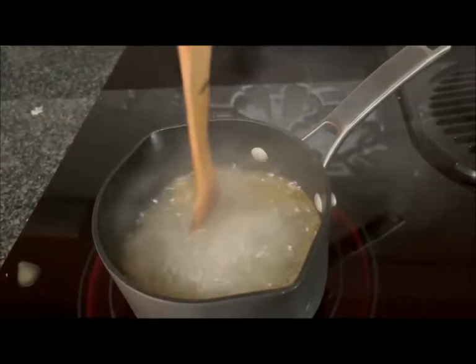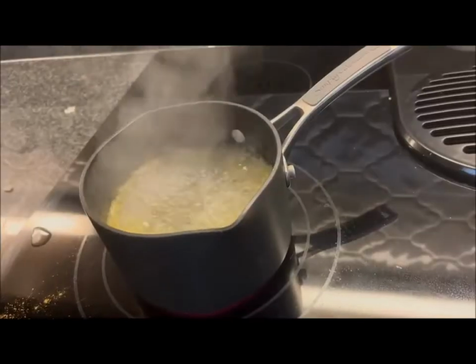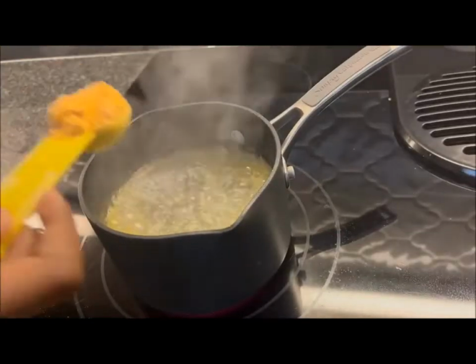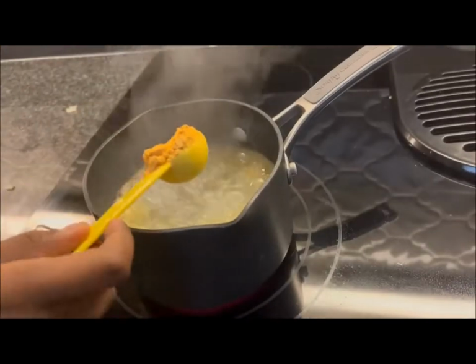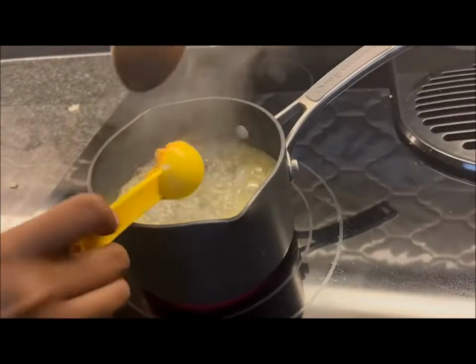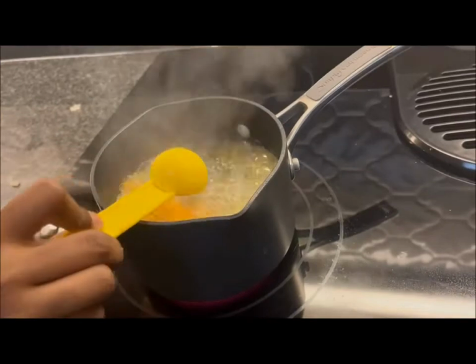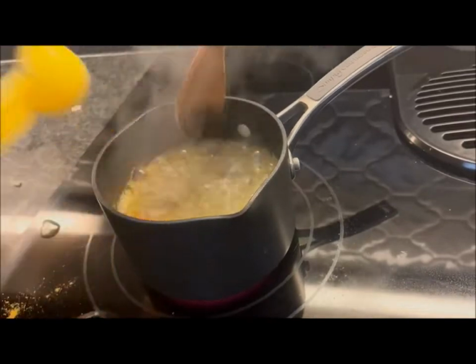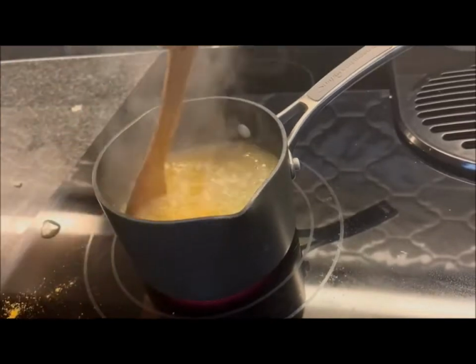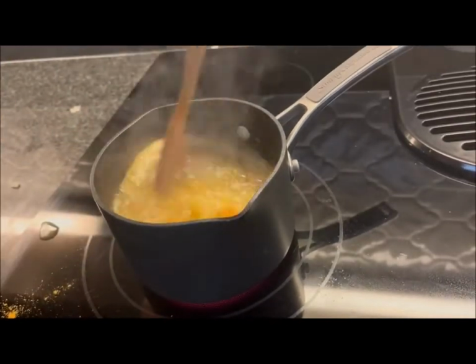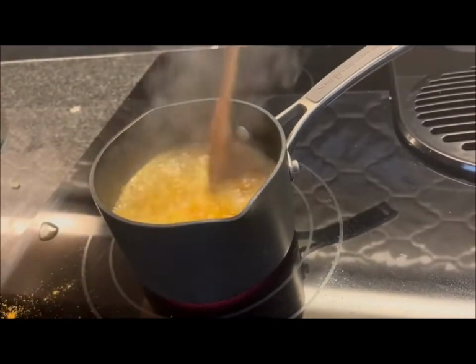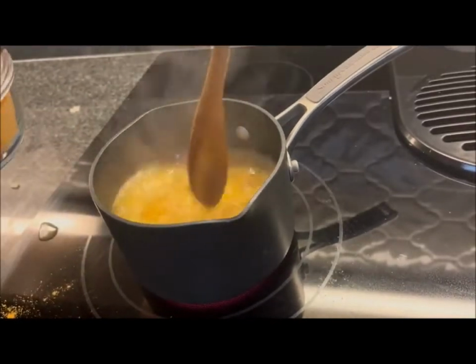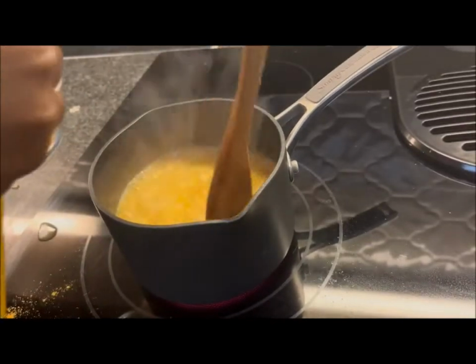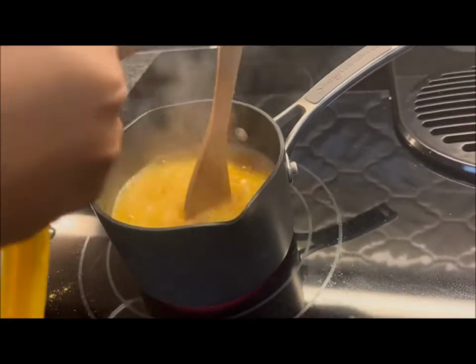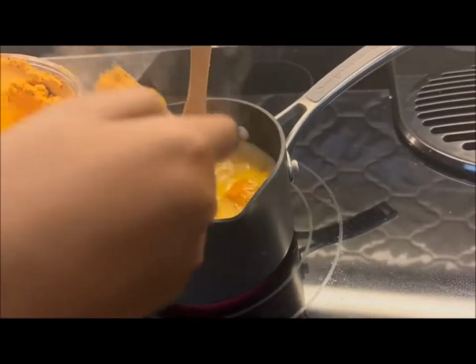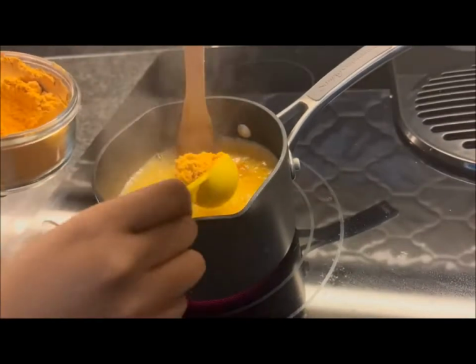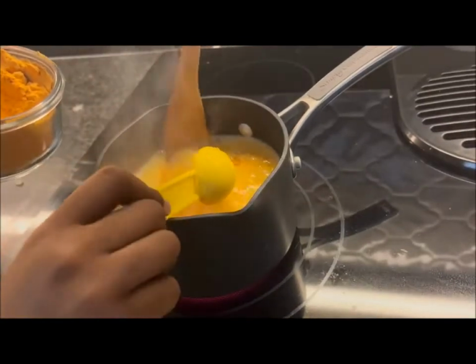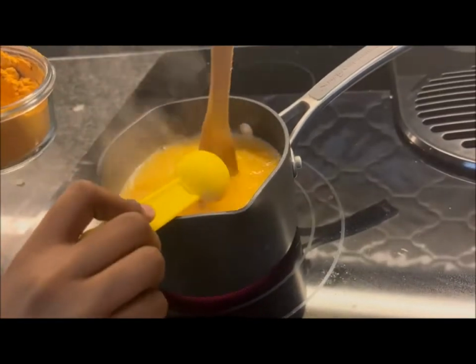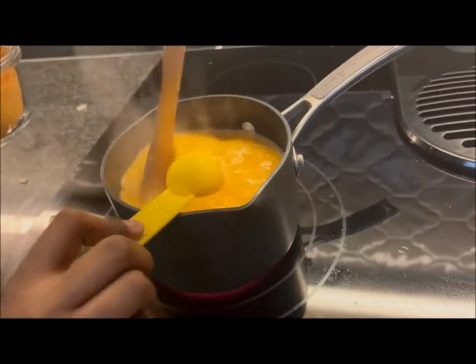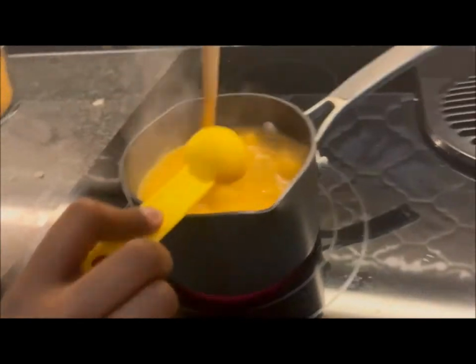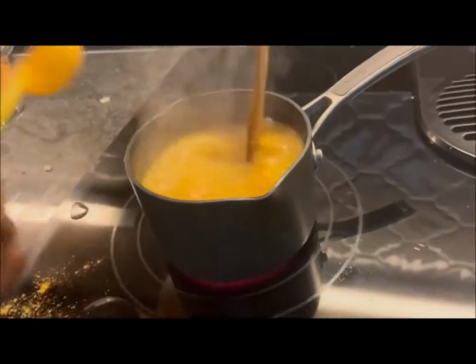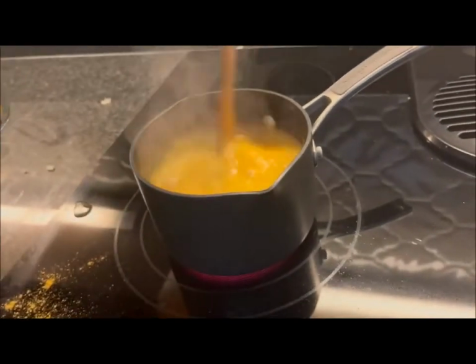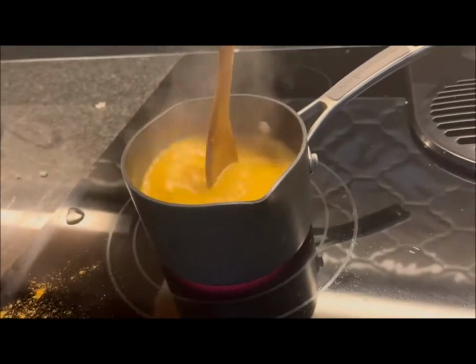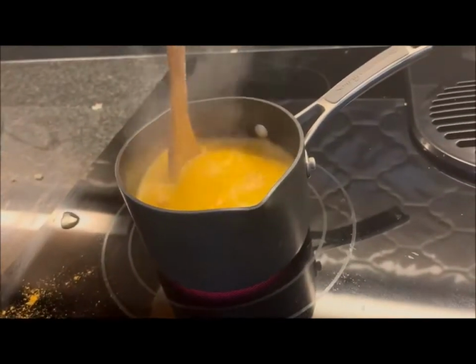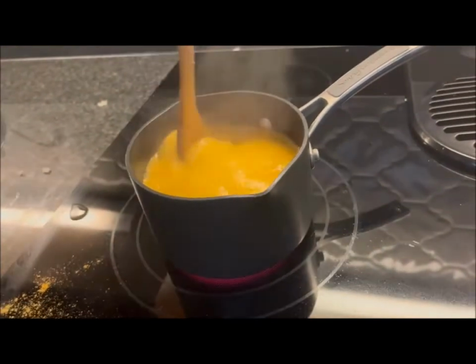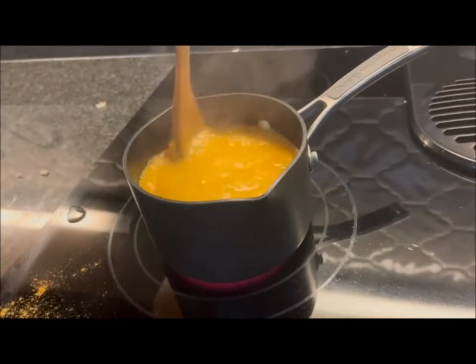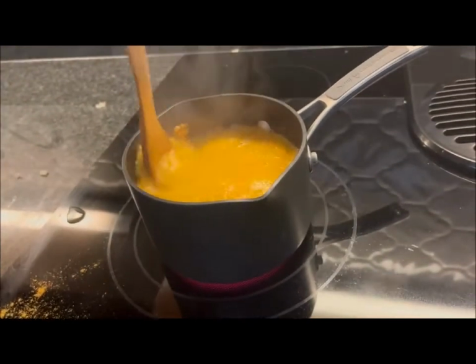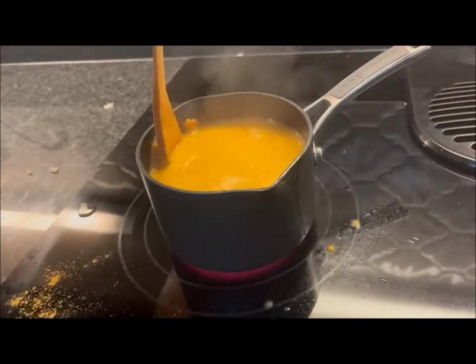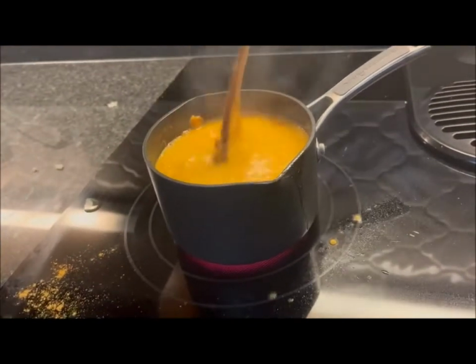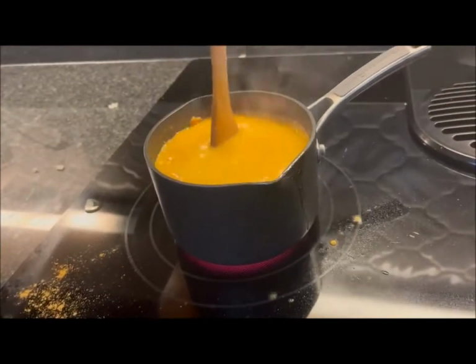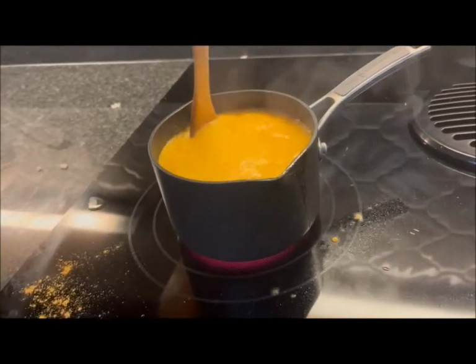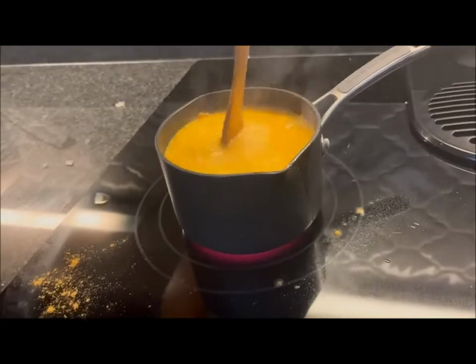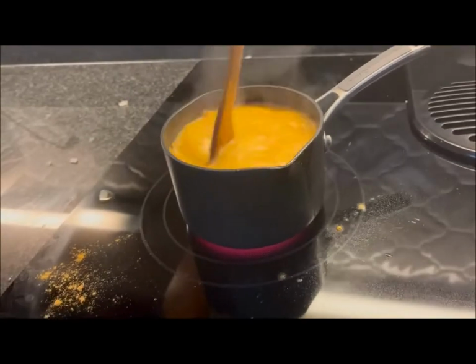Now we're going to gradually put in our shiddle powder. I'm going to mix it right now, but if there are chunks, you keep mixing it and then press it down. It should not be too thick.